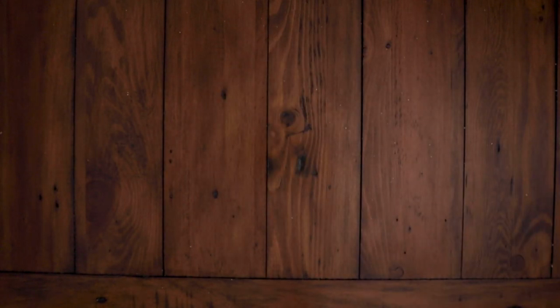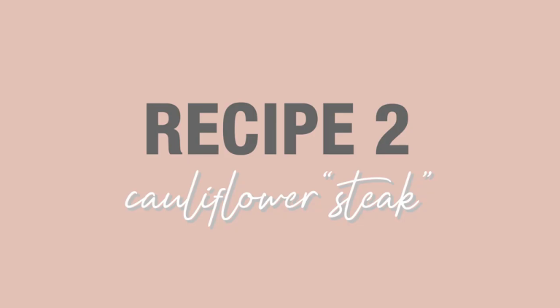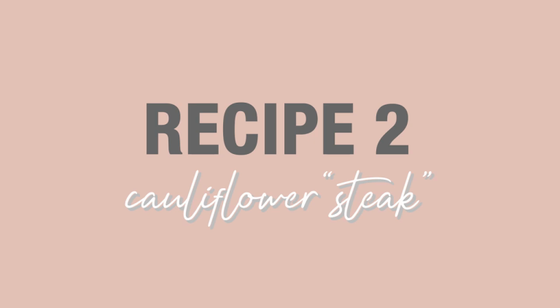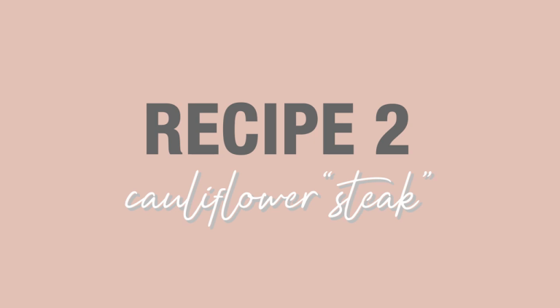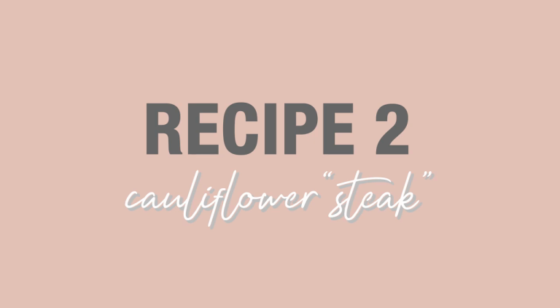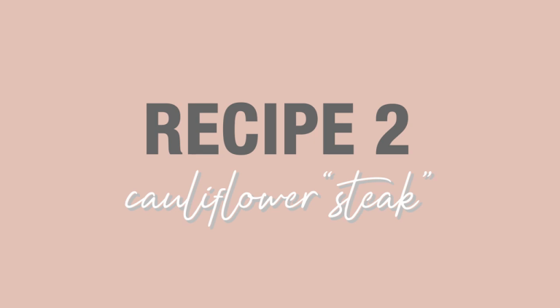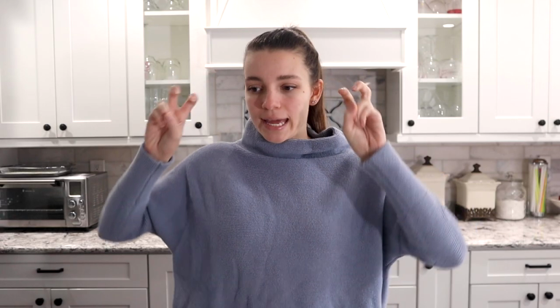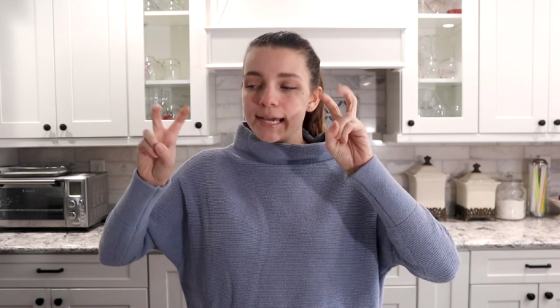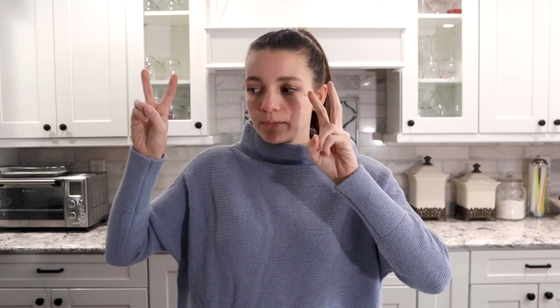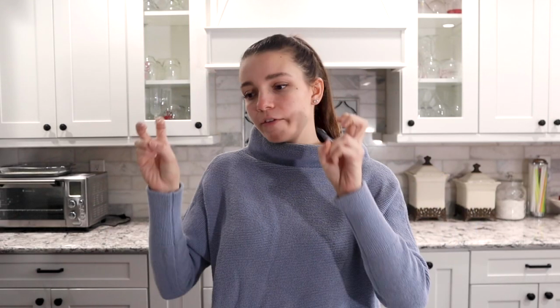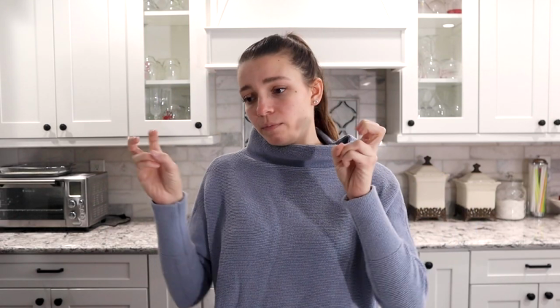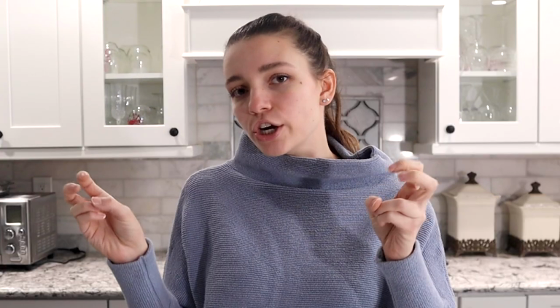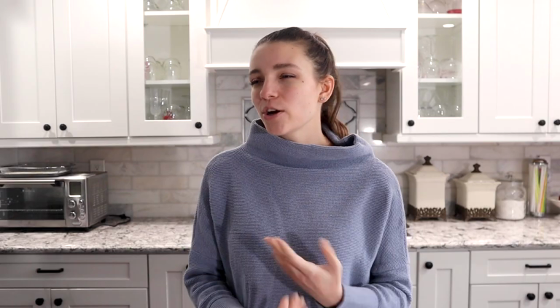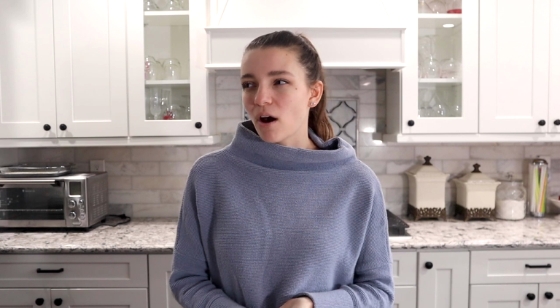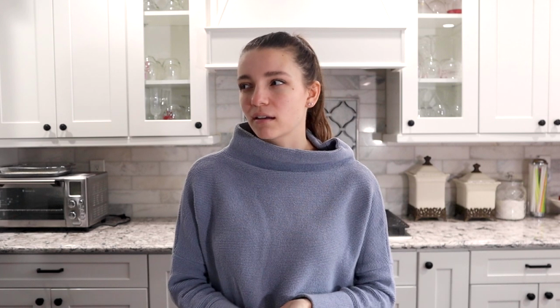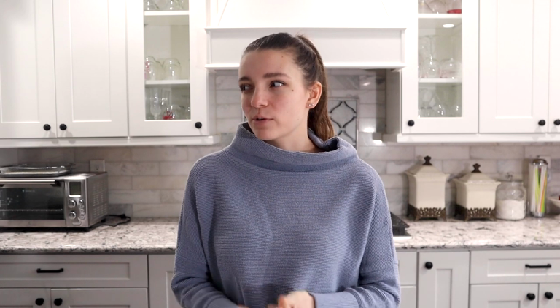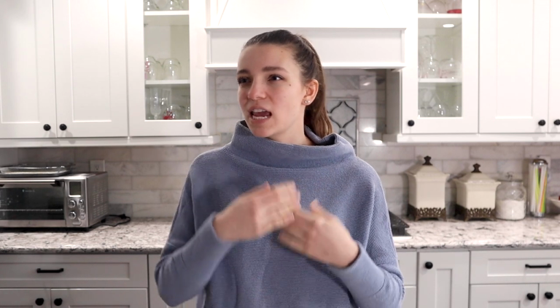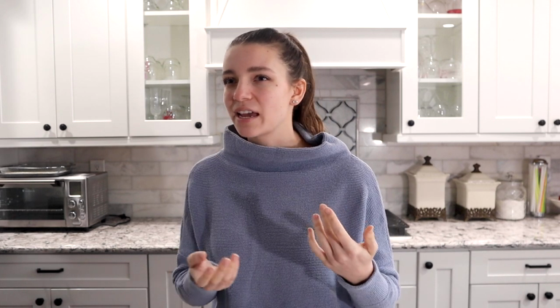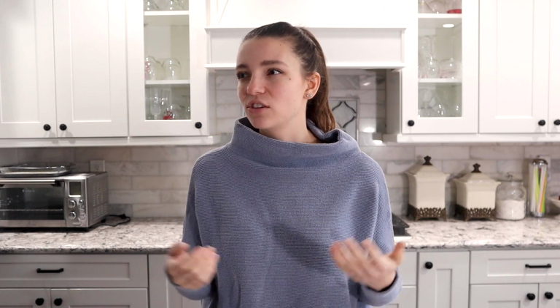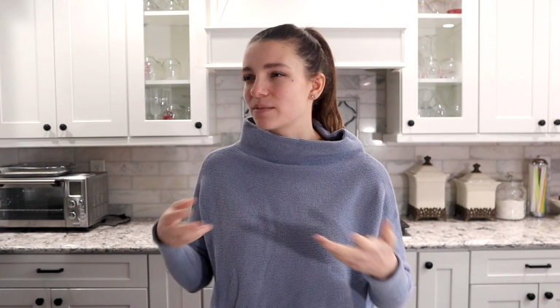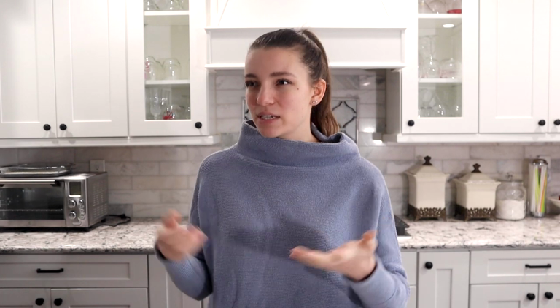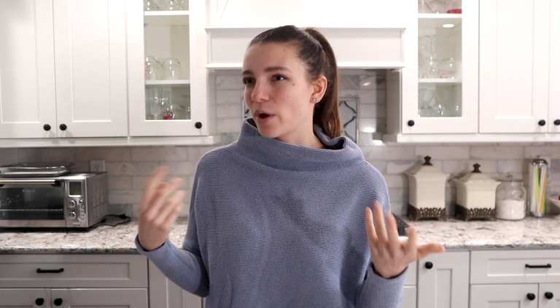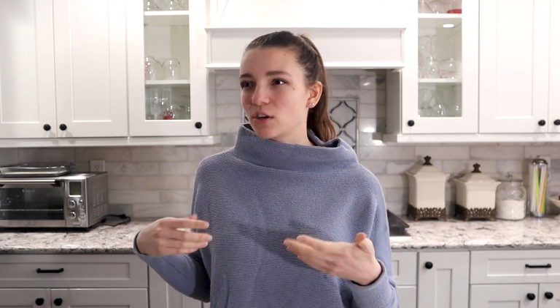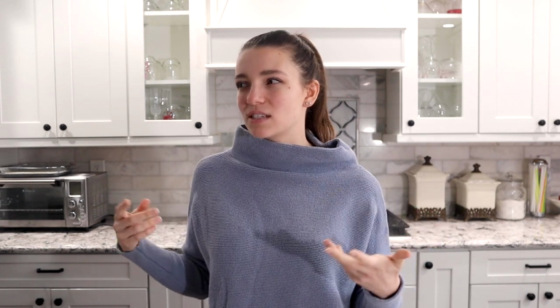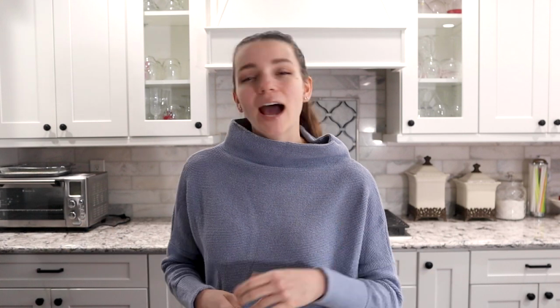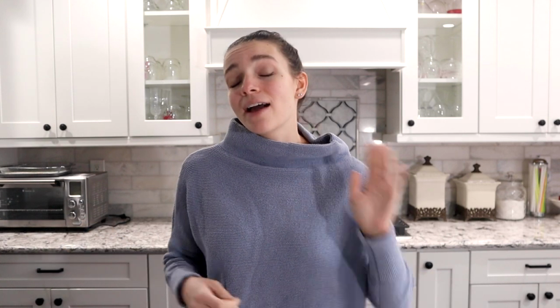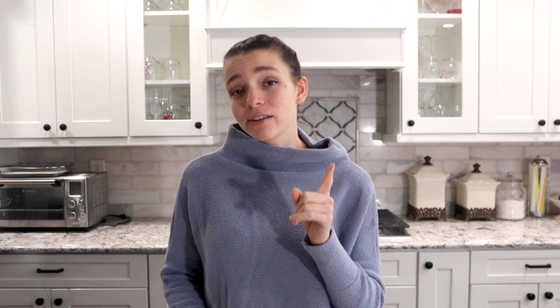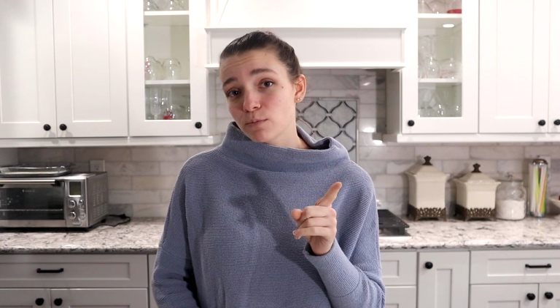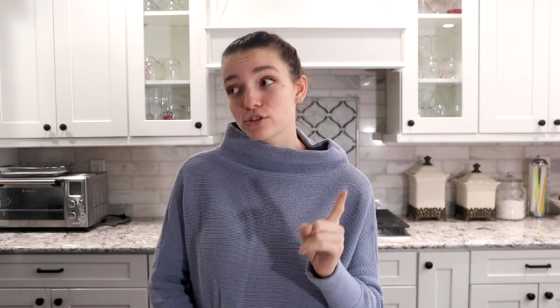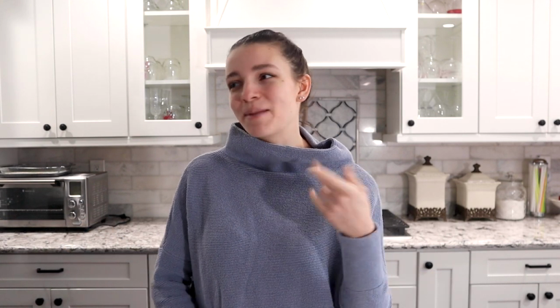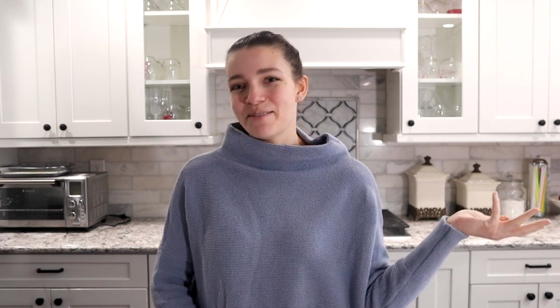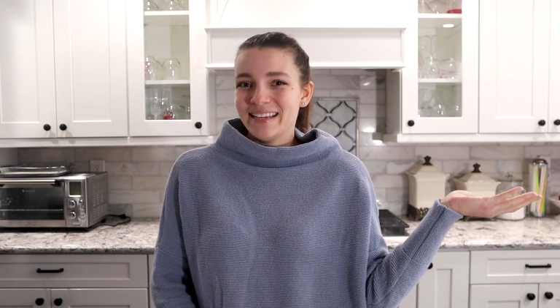Next, let's make some cauliflower steaks. Again, steaks is a very loose term — I don't know why people call it cauliflower steaks. I guess you're trying to imitate the way you would cook a steak. I've actually never tried this before, so we're just going to make it and see what happens.